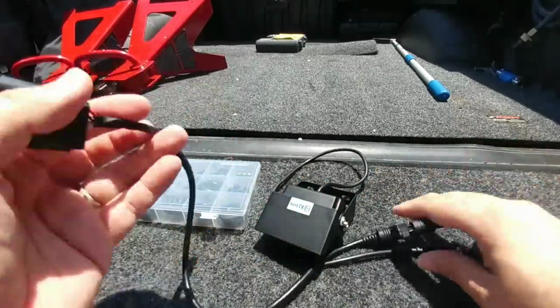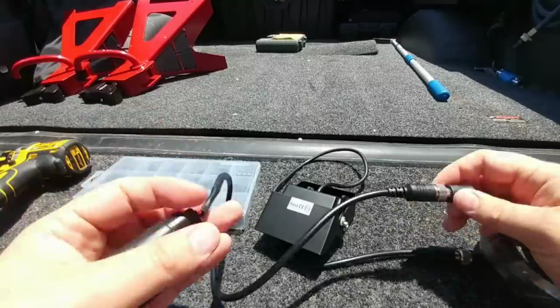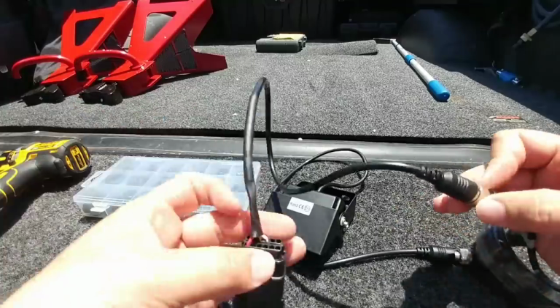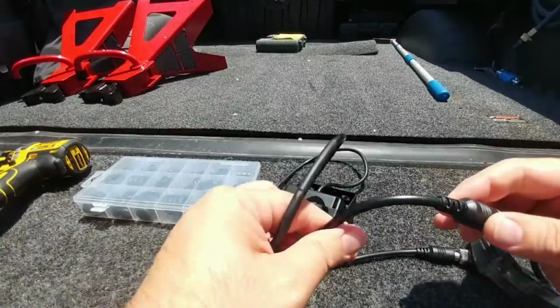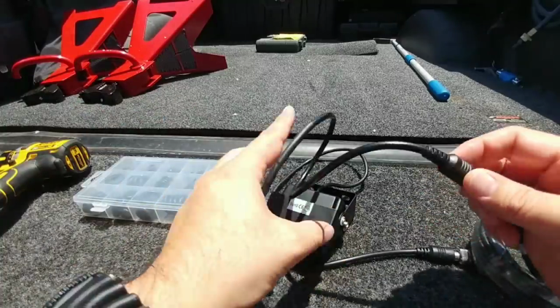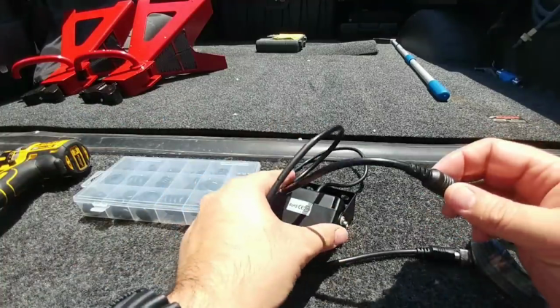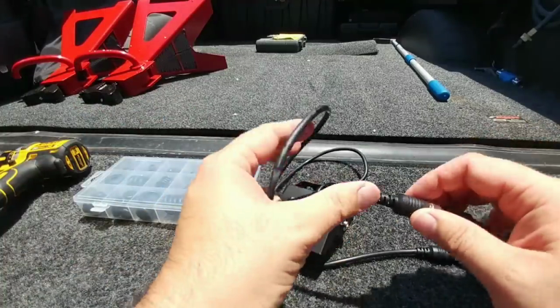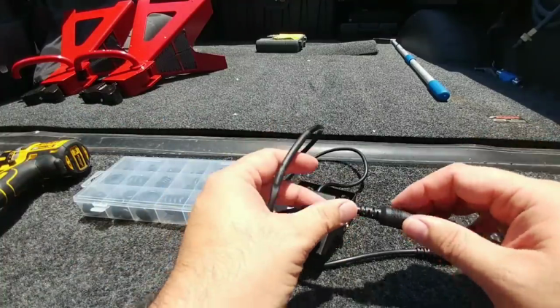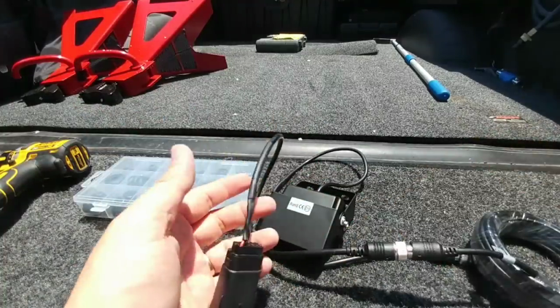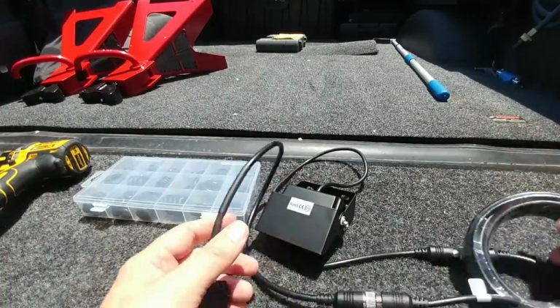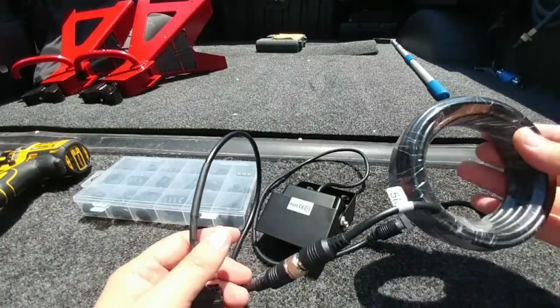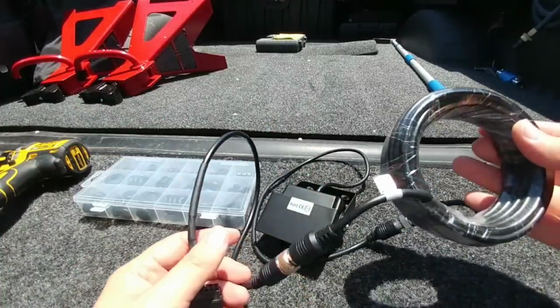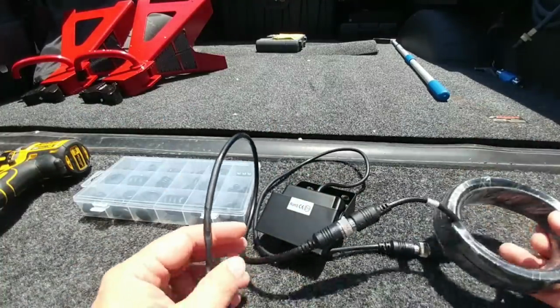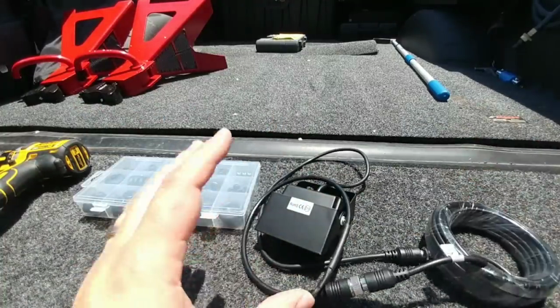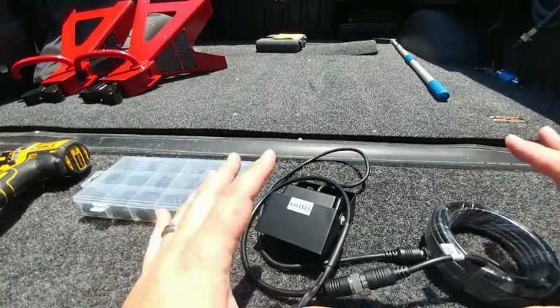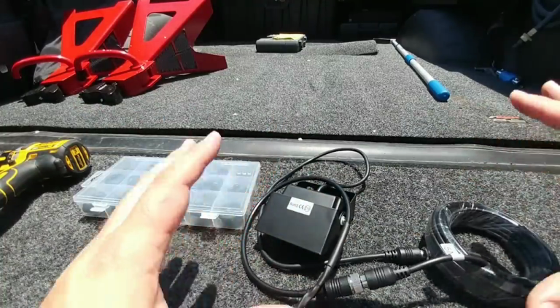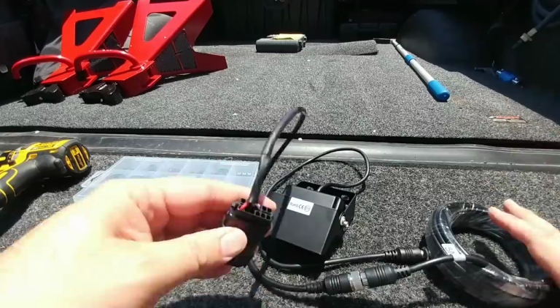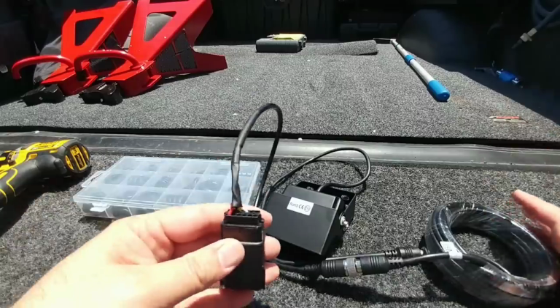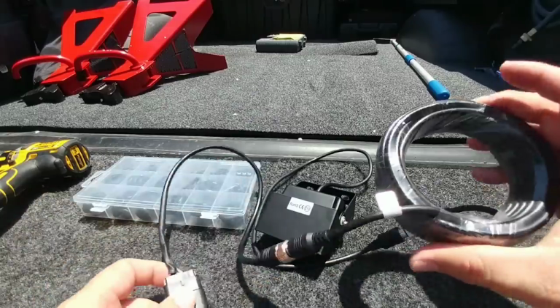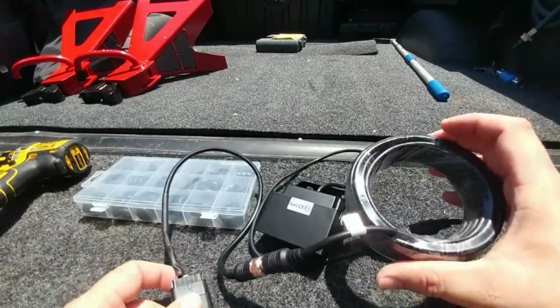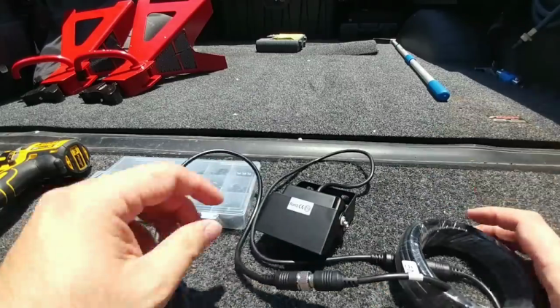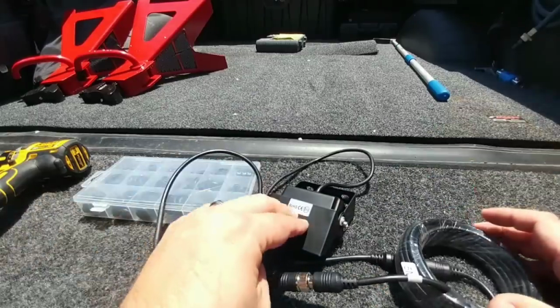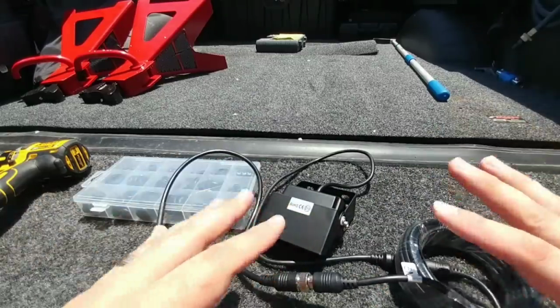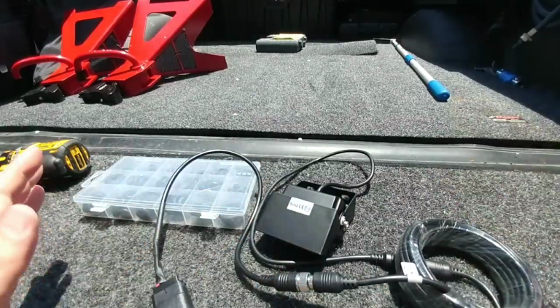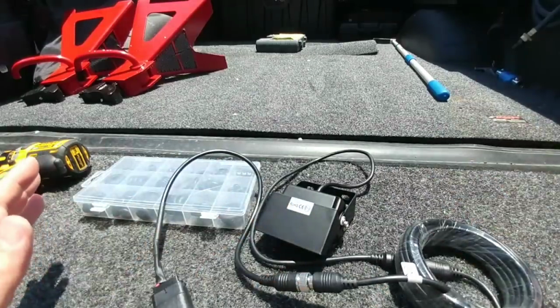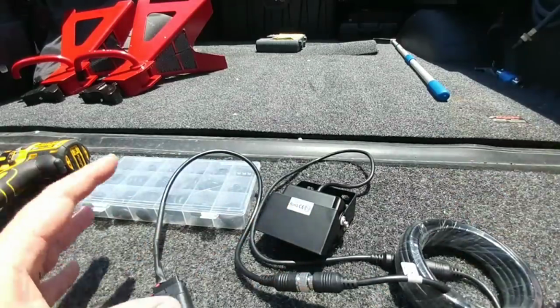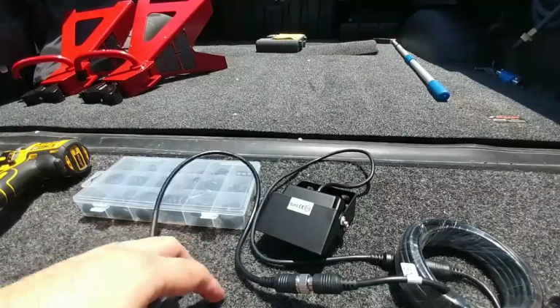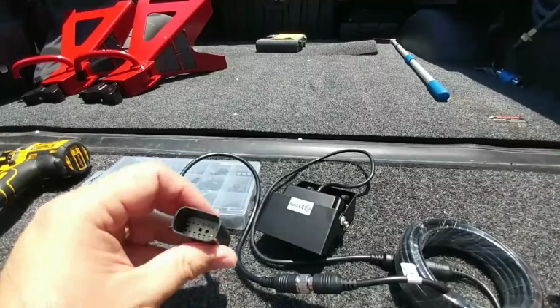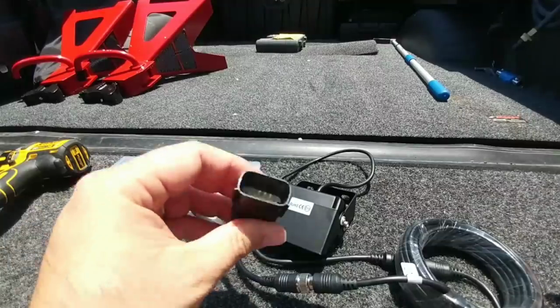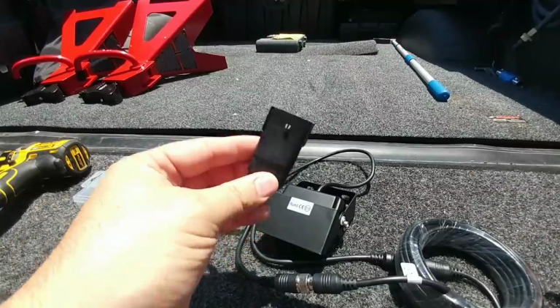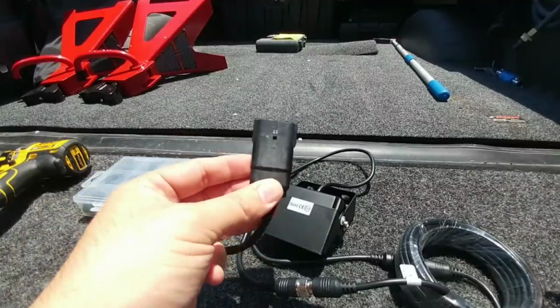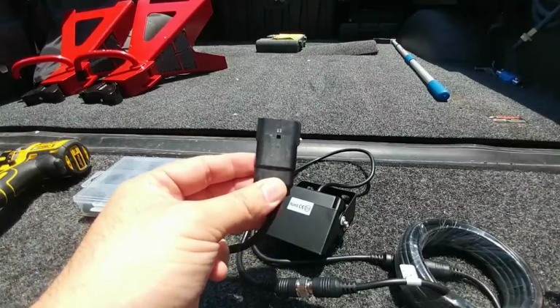The reason why I didn't connect this plug directly to the camera for testing is, believe it or not, sometimes the cable's the problem. So I wanted to make sure that my adapter, my extension cable, and my camera are all functioning properly. I'm going to go ahead and find the plug underneath the truck to attach this to.